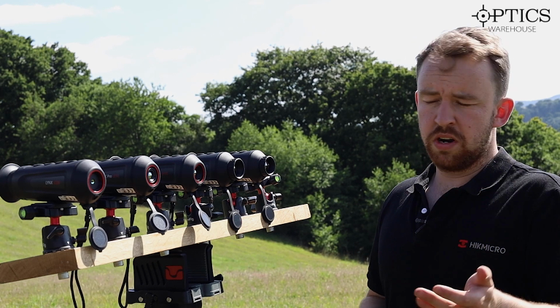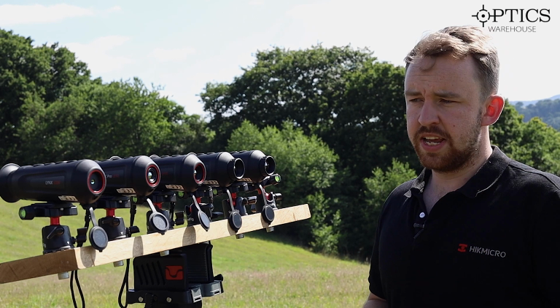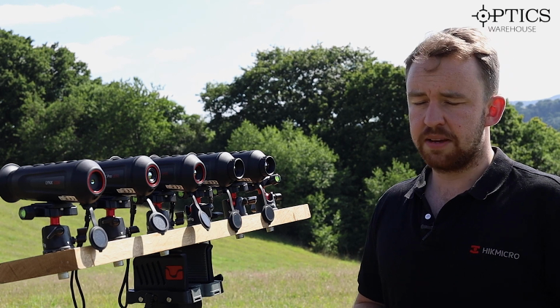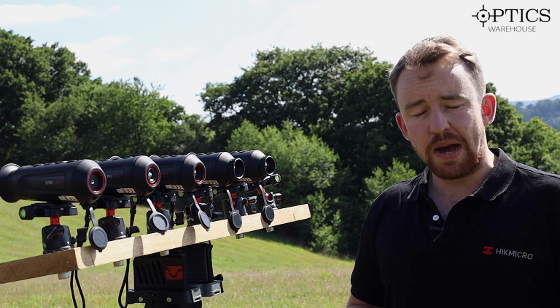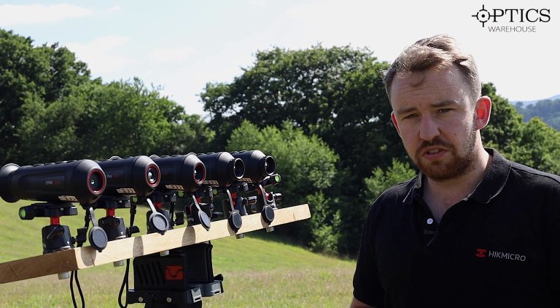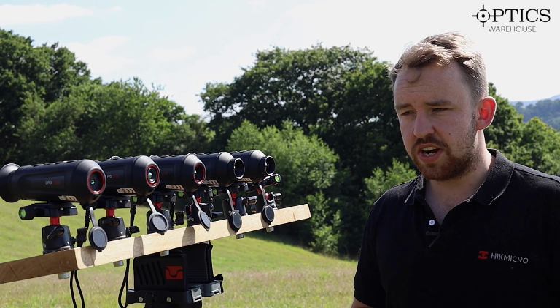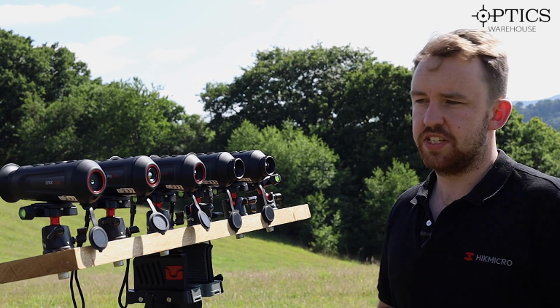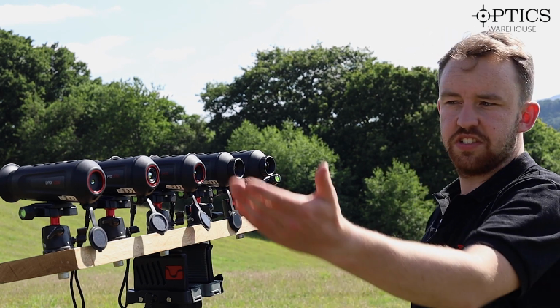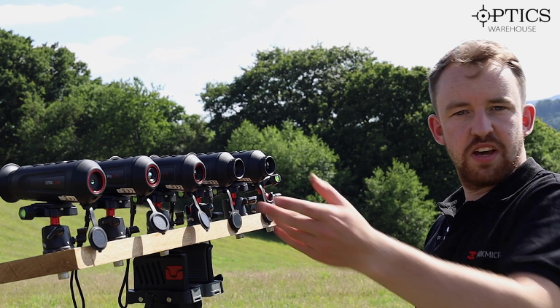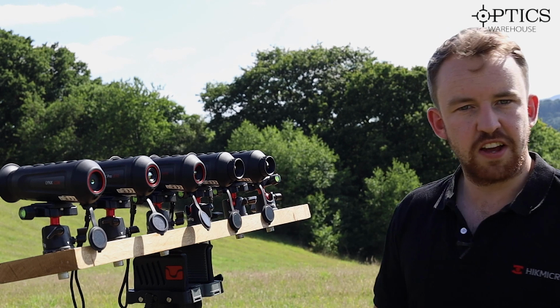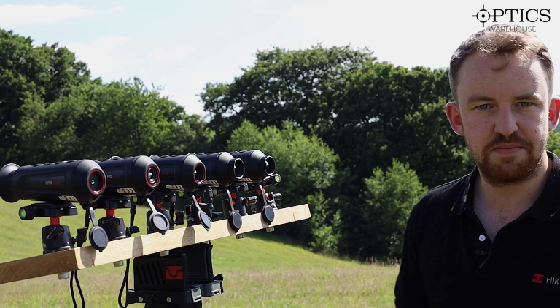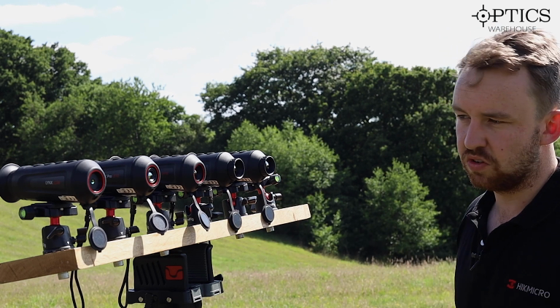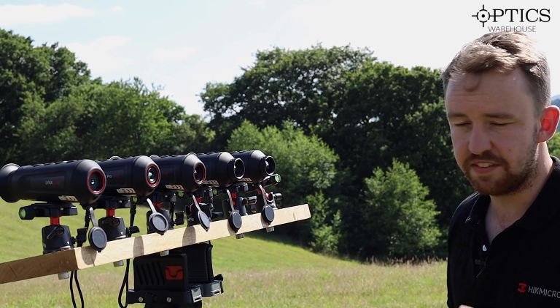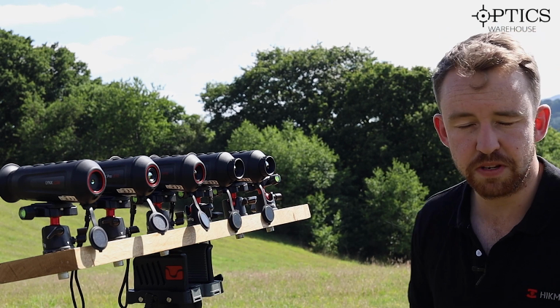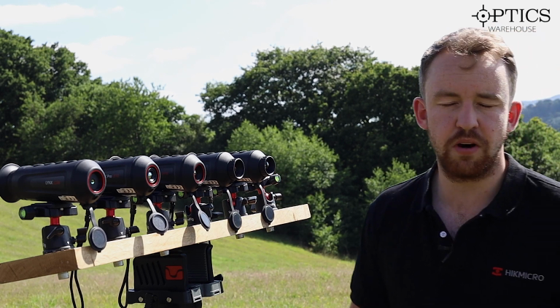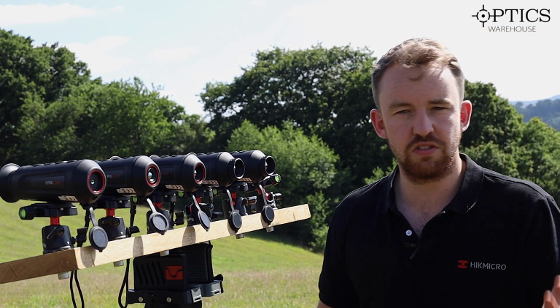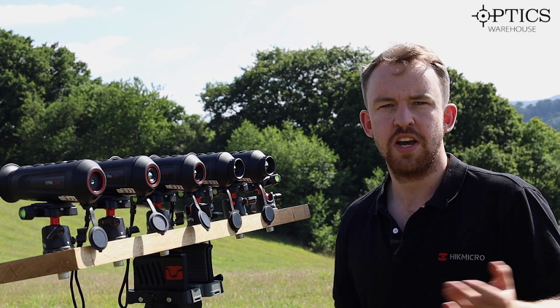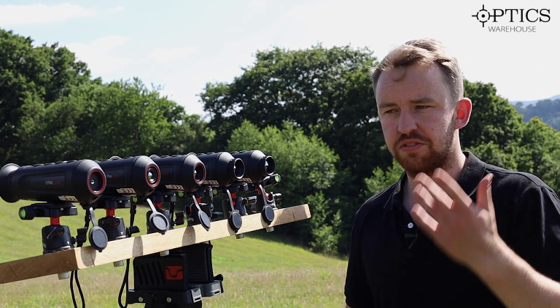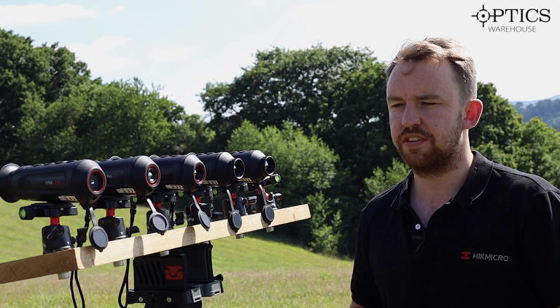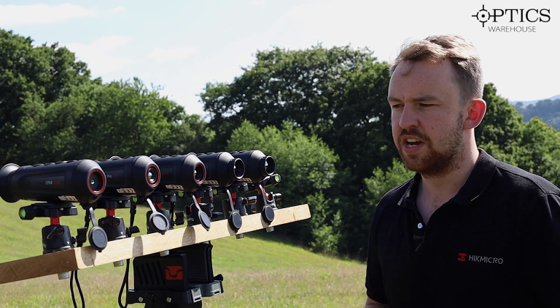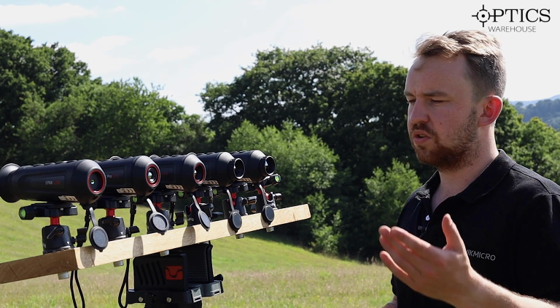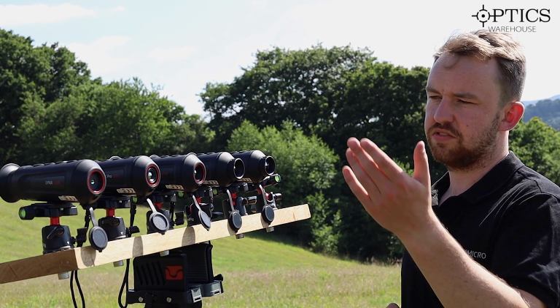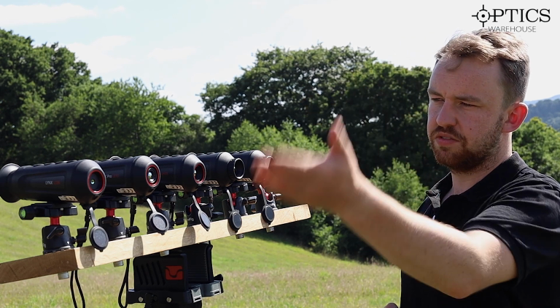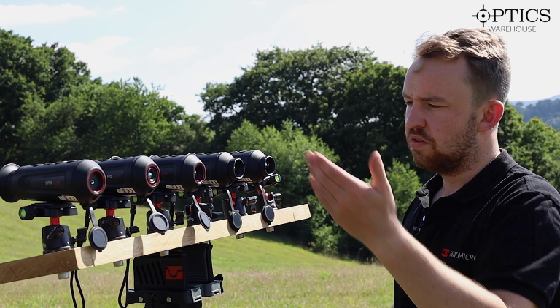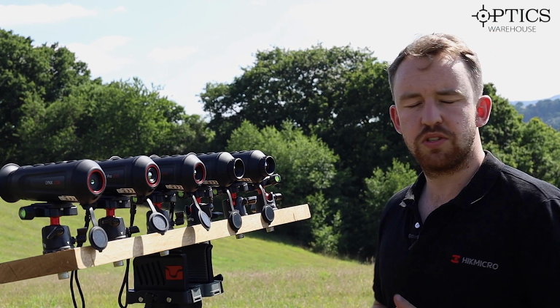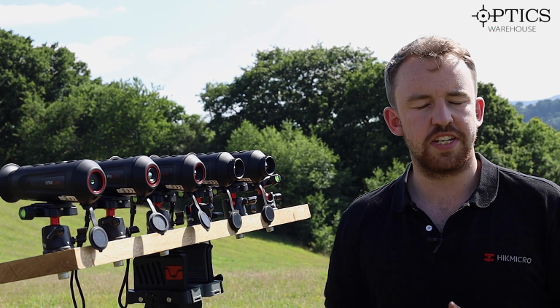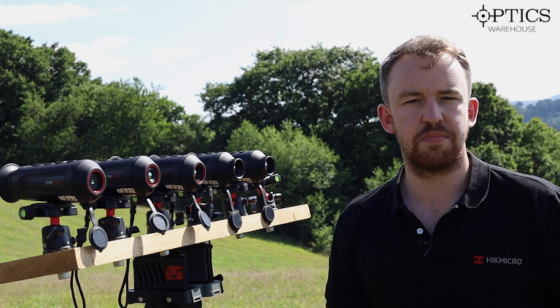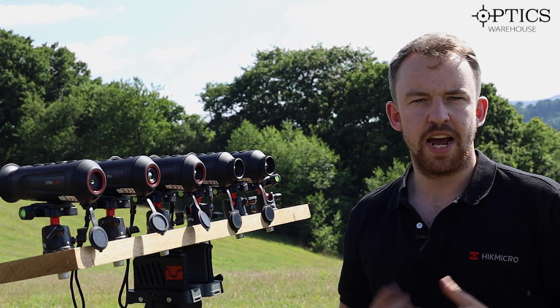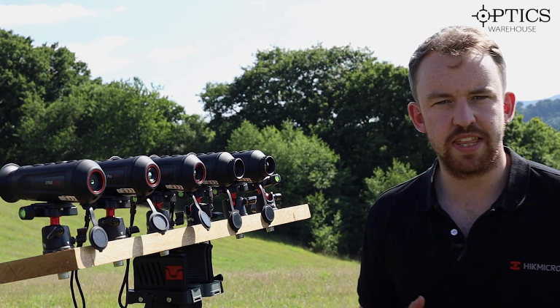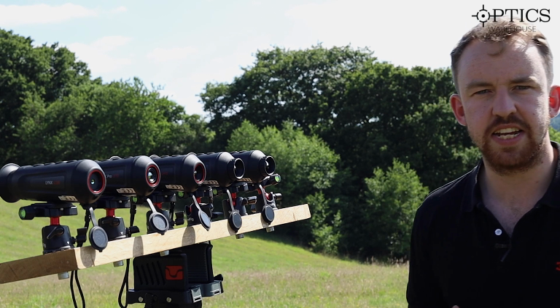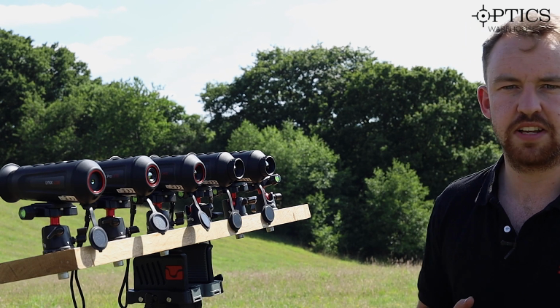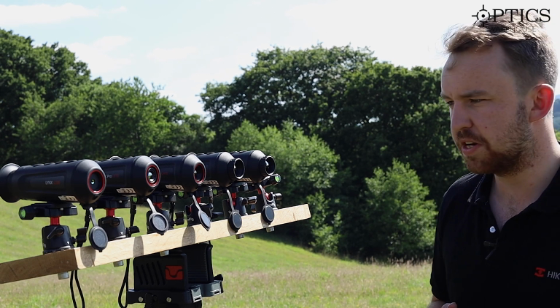One really good selling point about the Lynx range is that you can start with a thermal at £380. It is more designed for close-range use as you'll see from the footage, but the Lynx range goes right up to around £1,300, so it really is there to cater for that sort of budget.